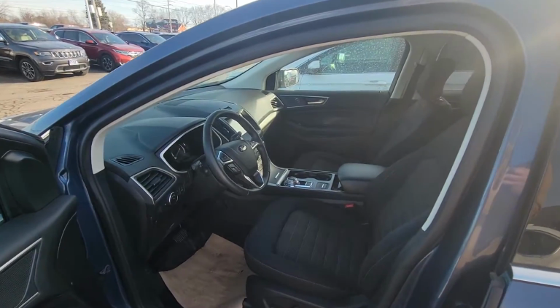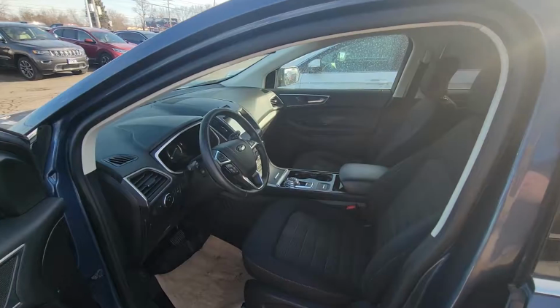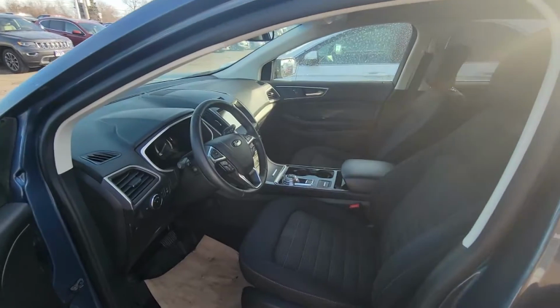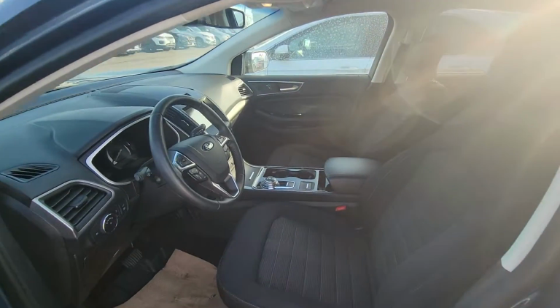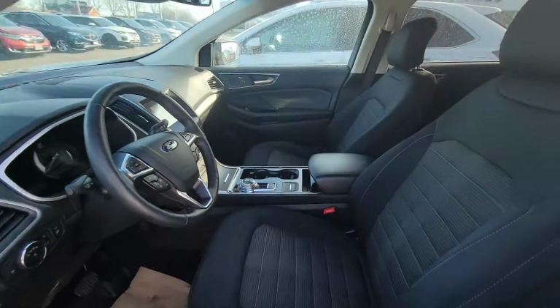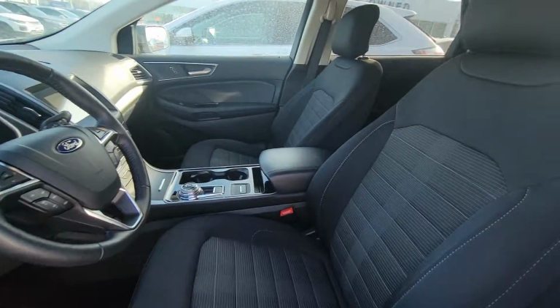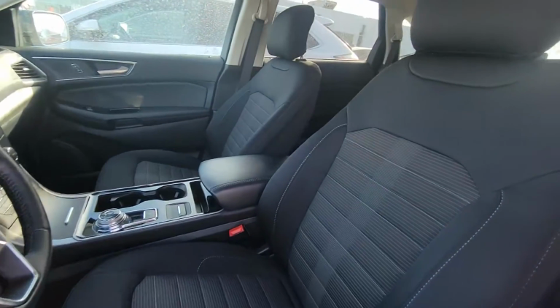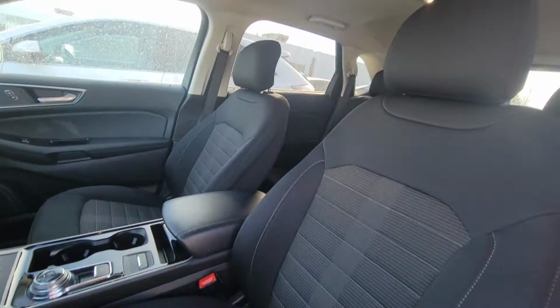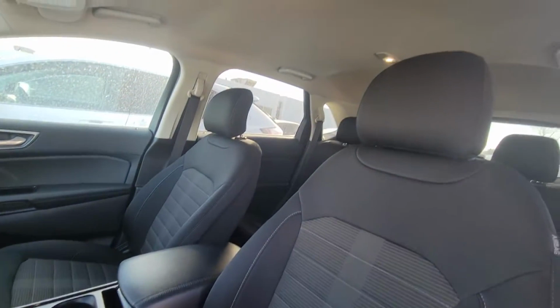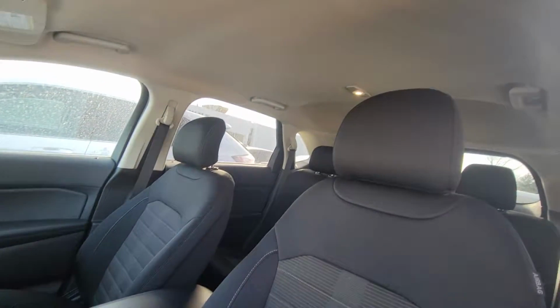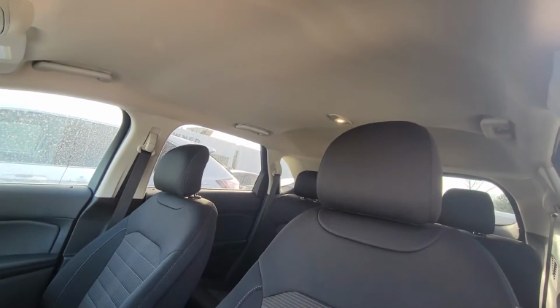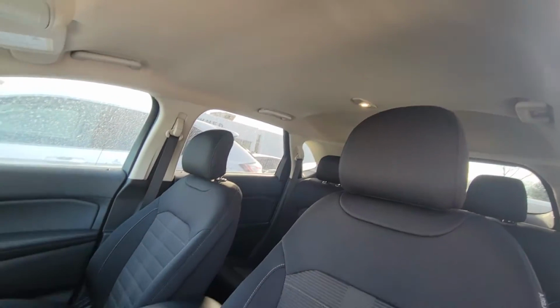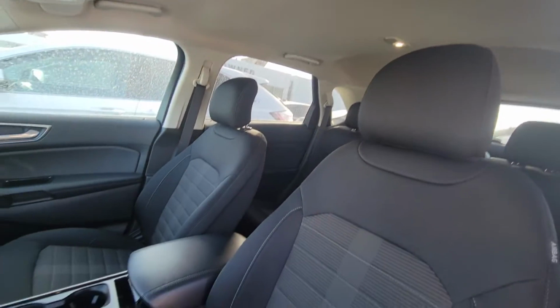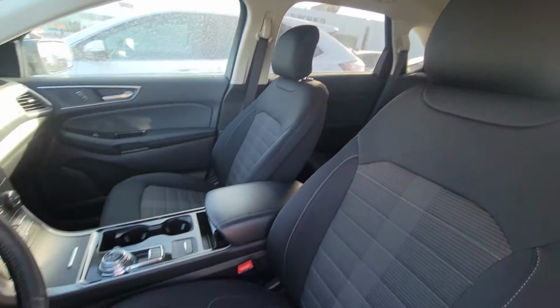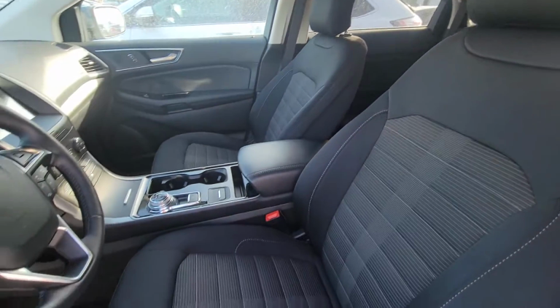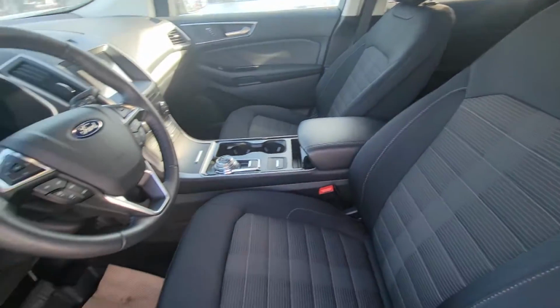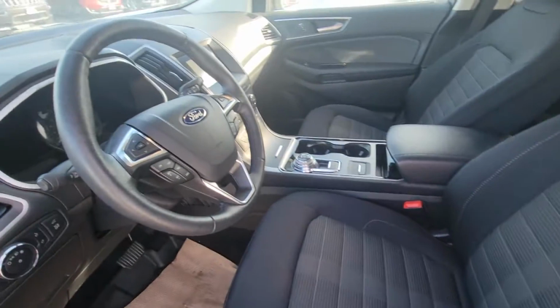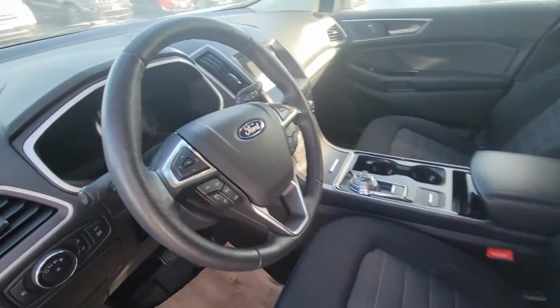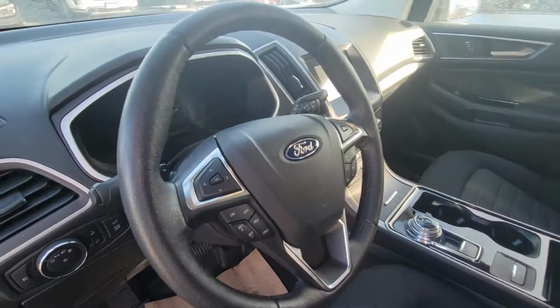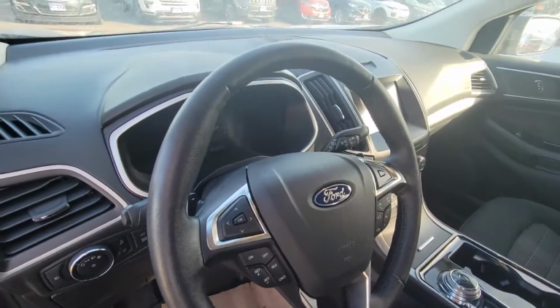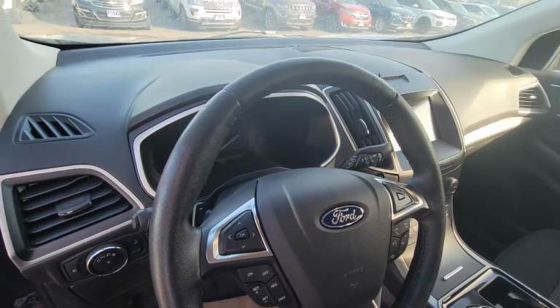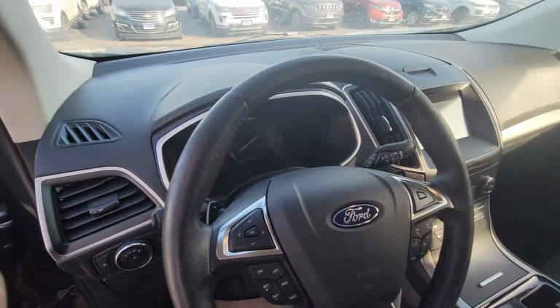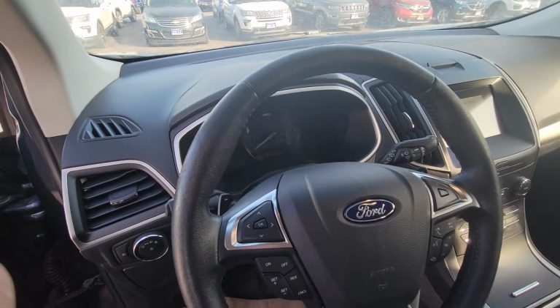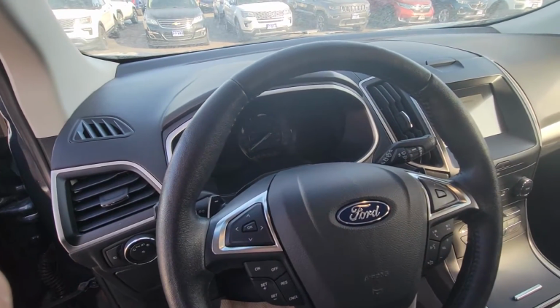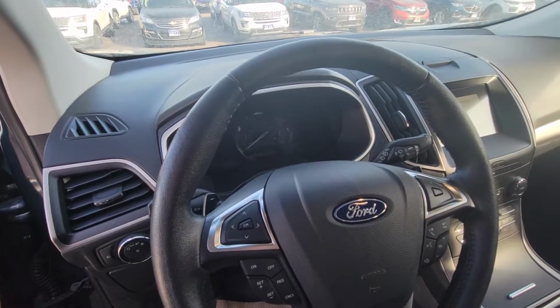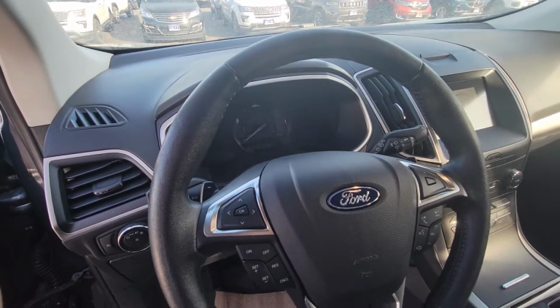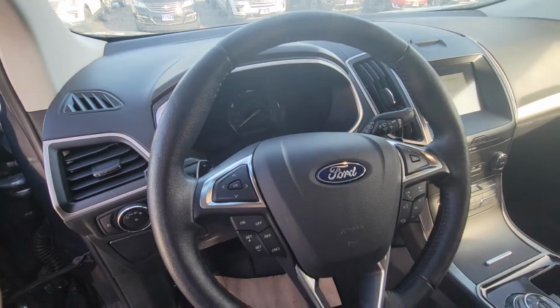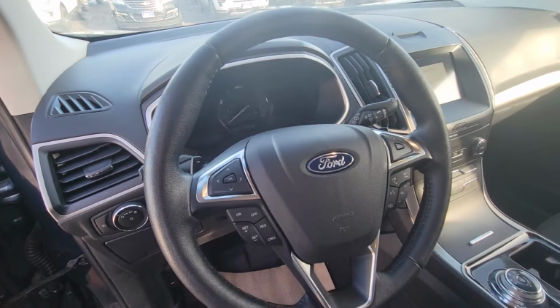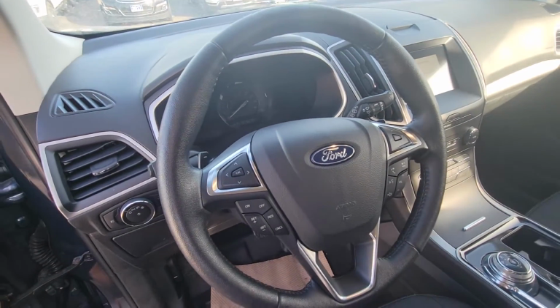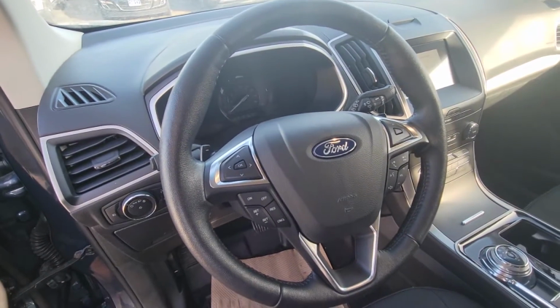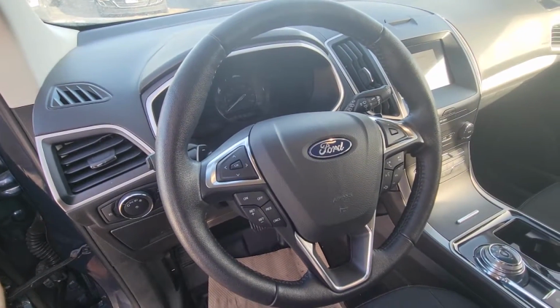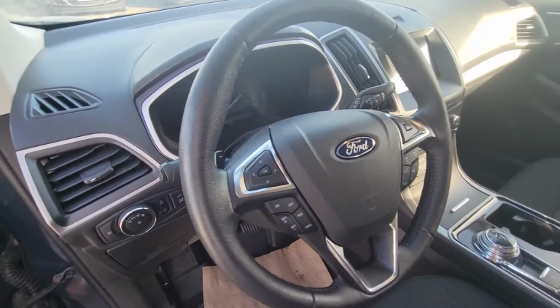And of course the interior is in fantastic condition with only 33,000 kilometers on it. Really nice unit, and of course drives great because it is an Edge.